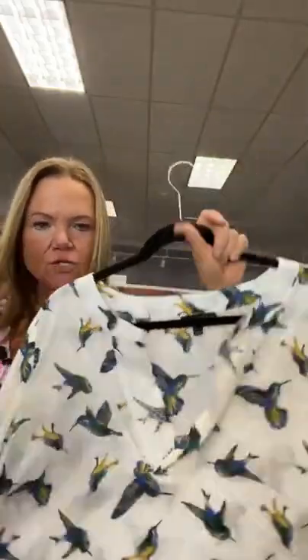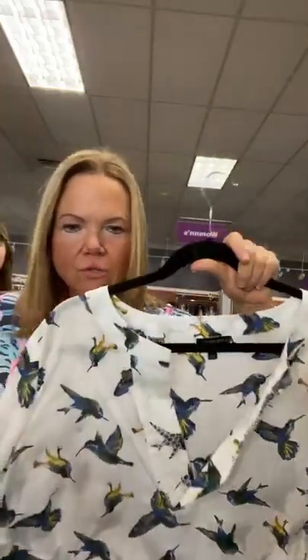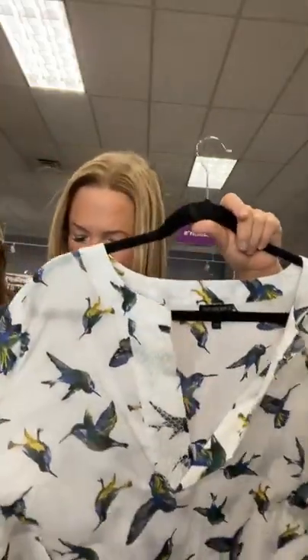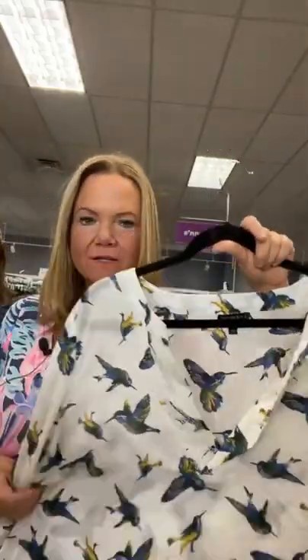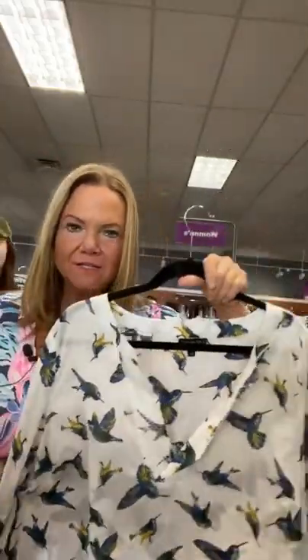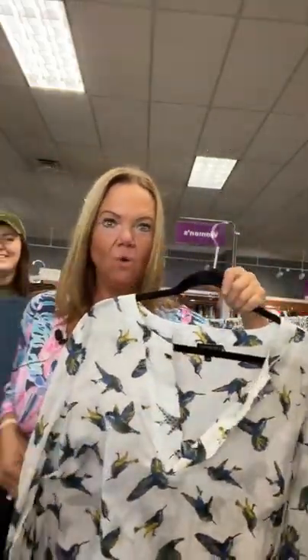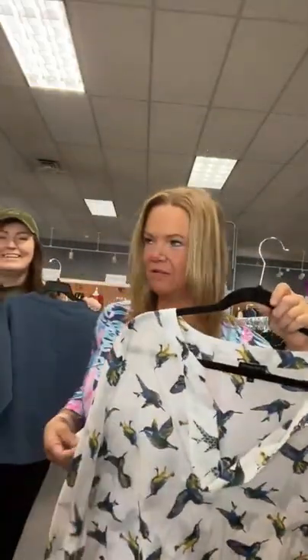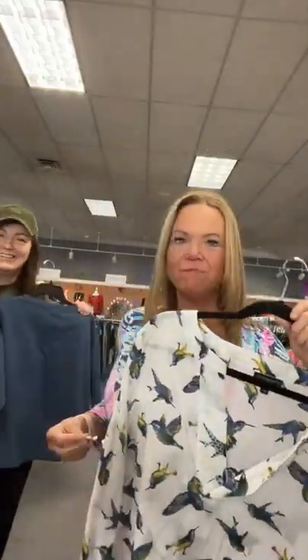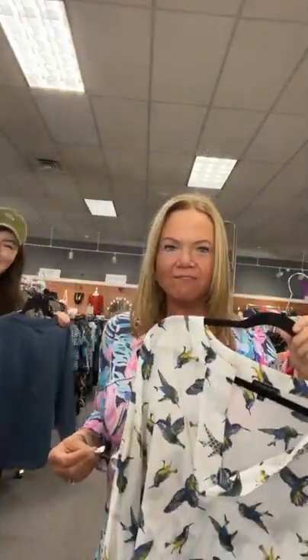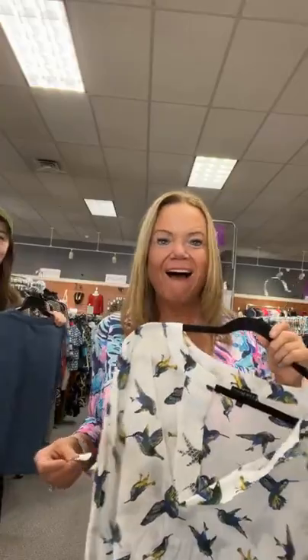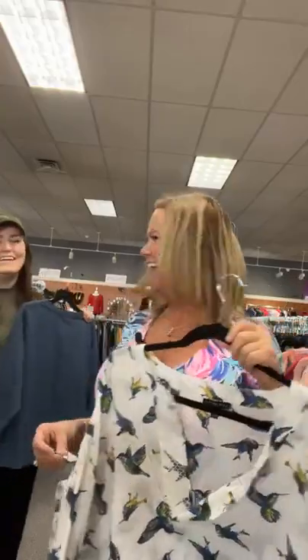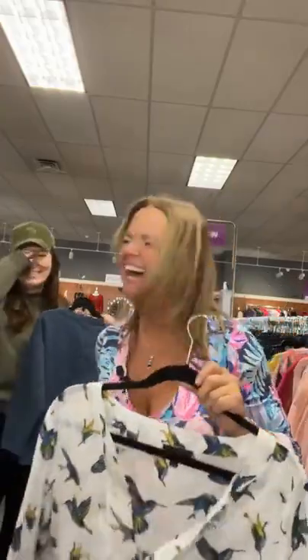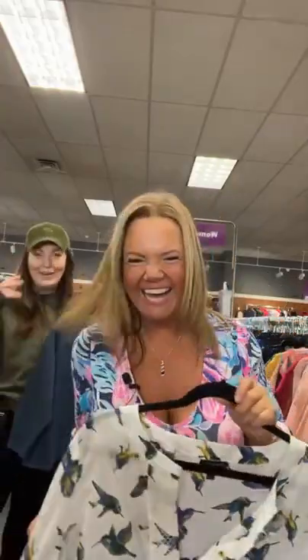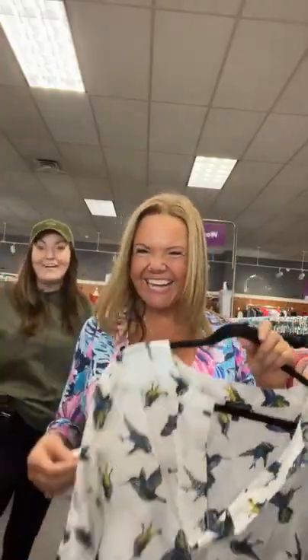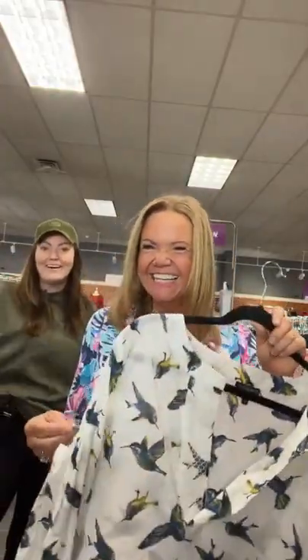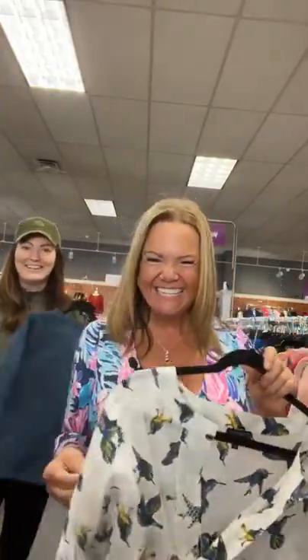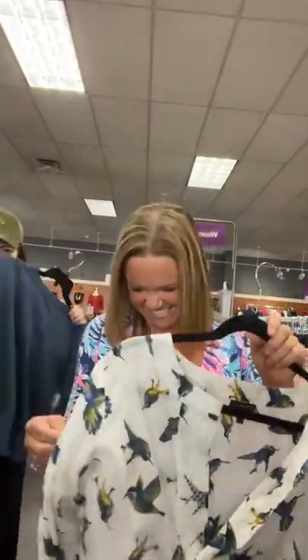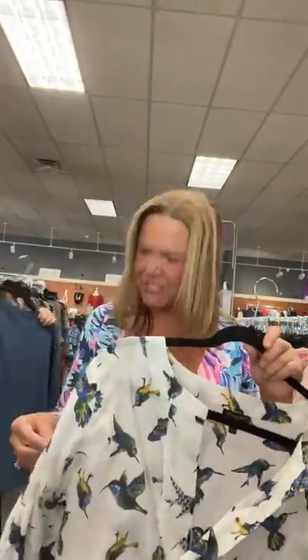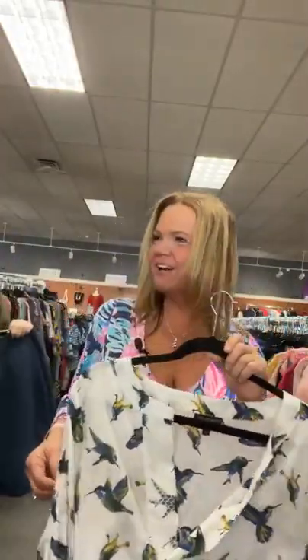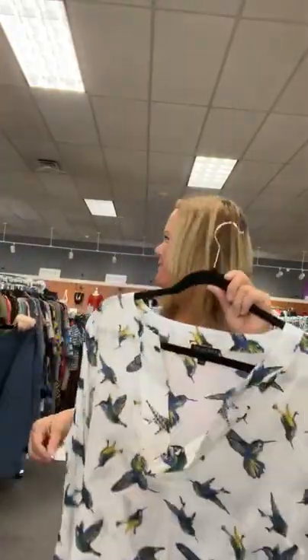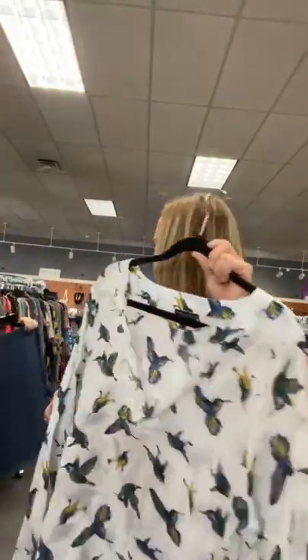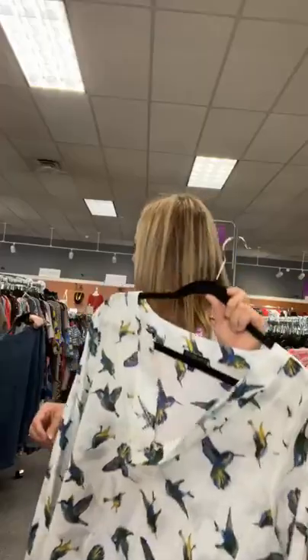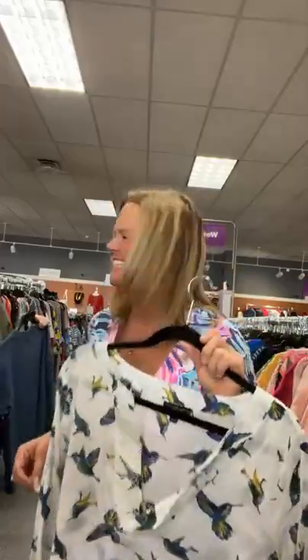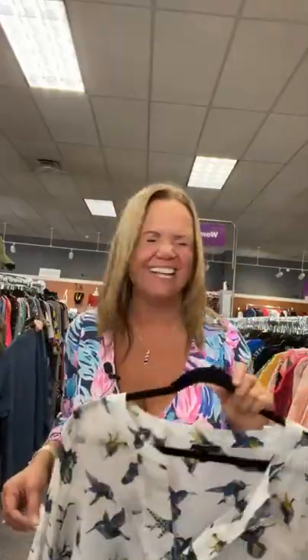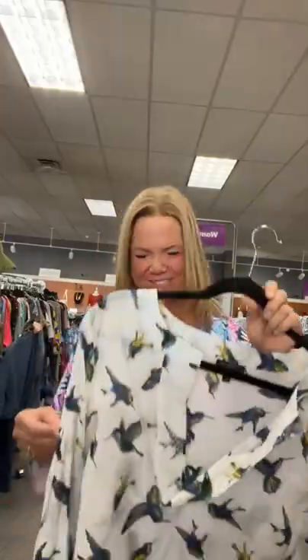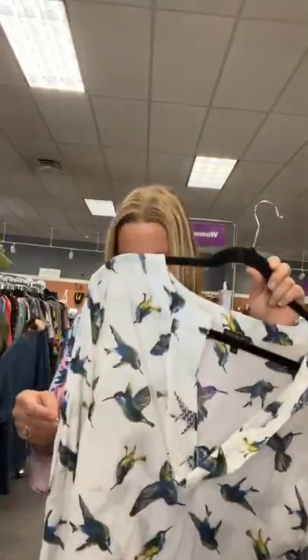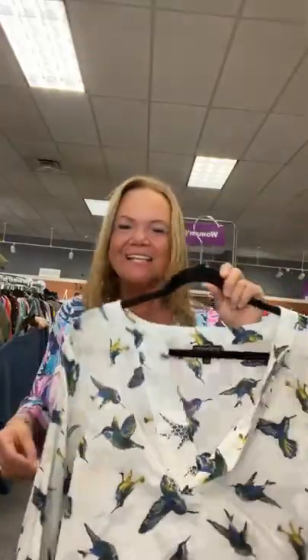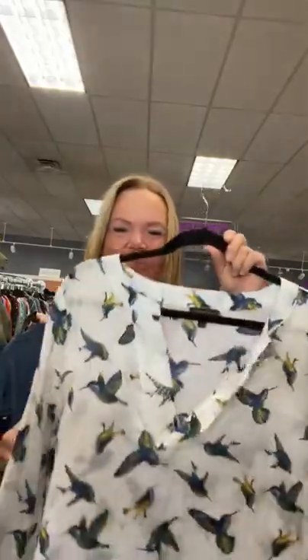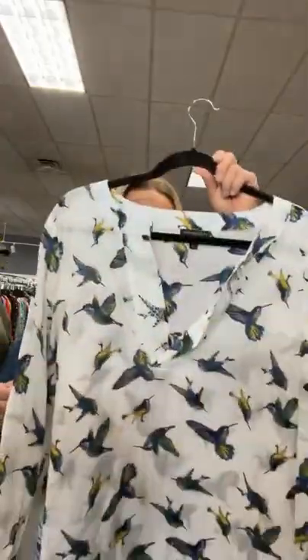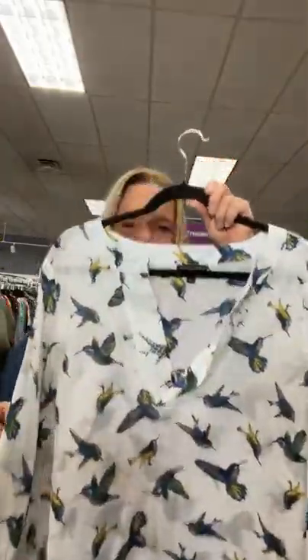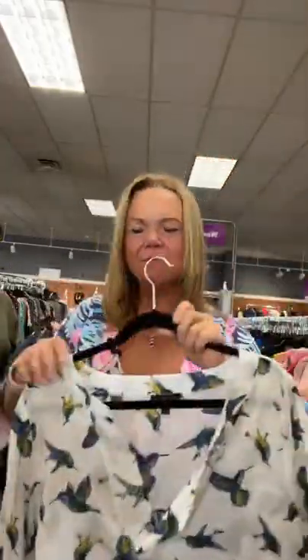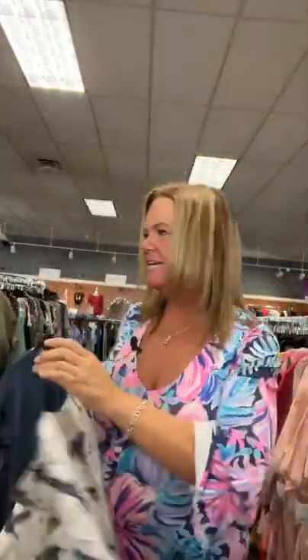That is not our only bird shirt — we have a flock of them! Sold space 78 for this Lane Bryant top.